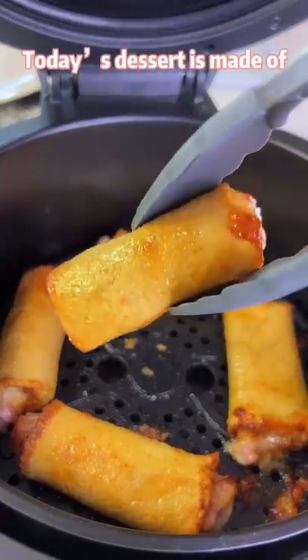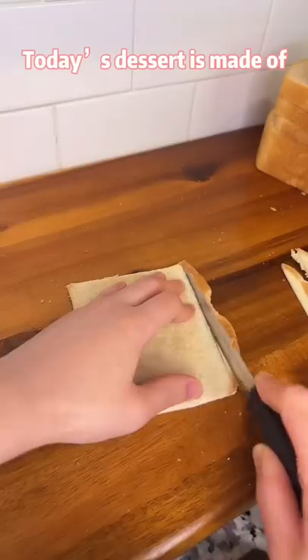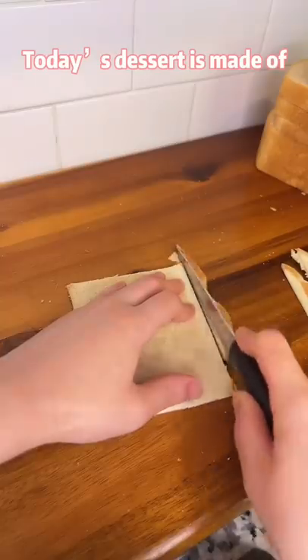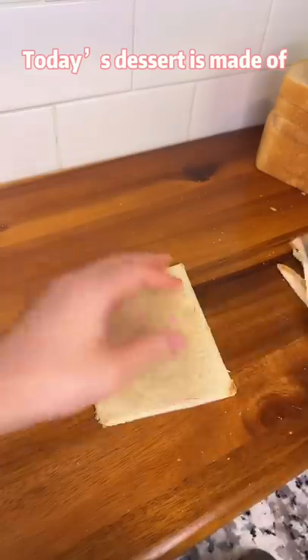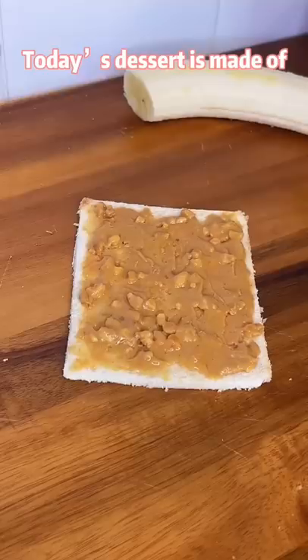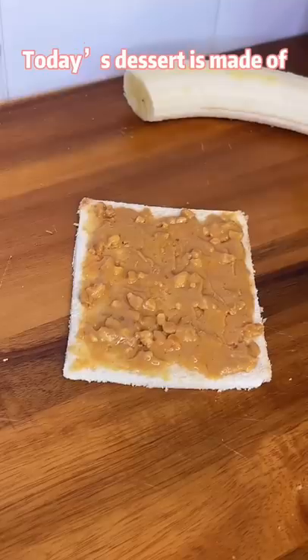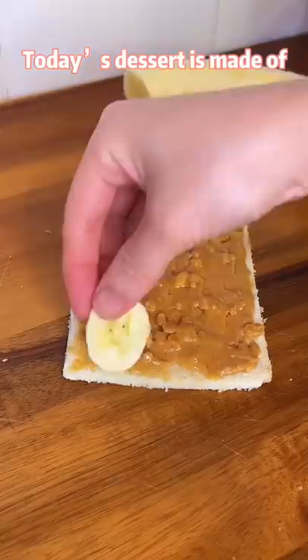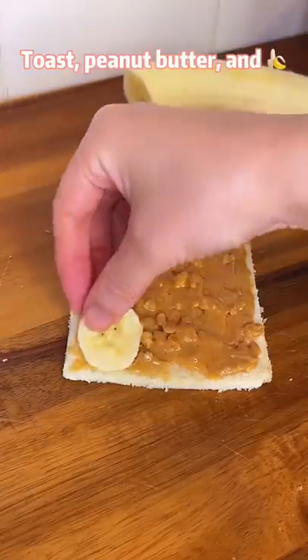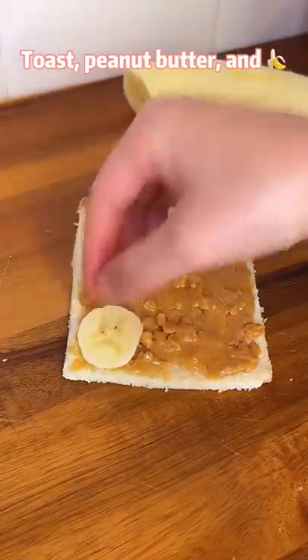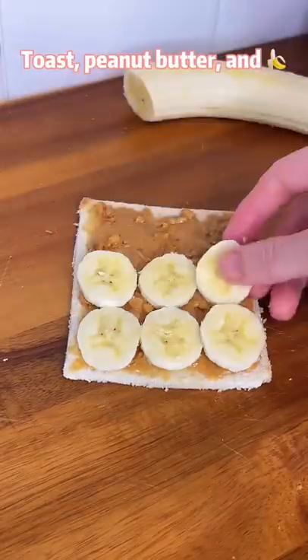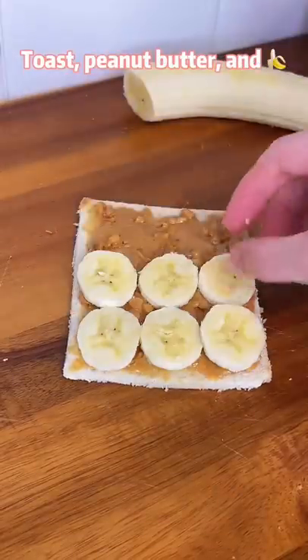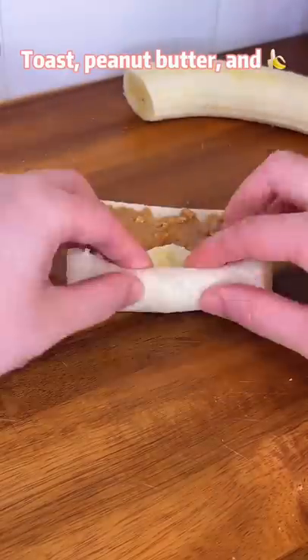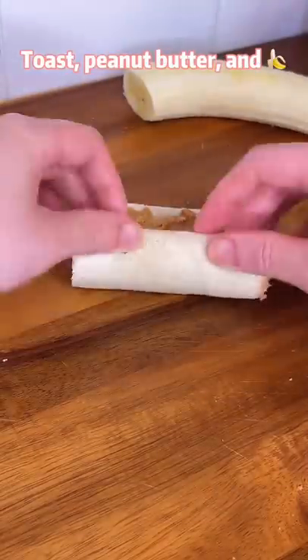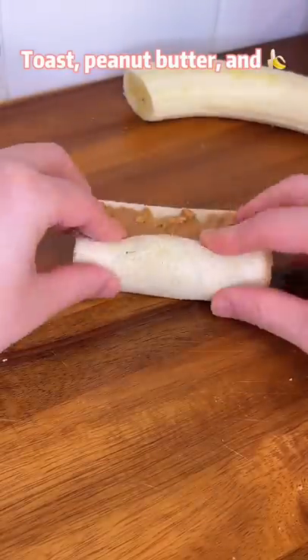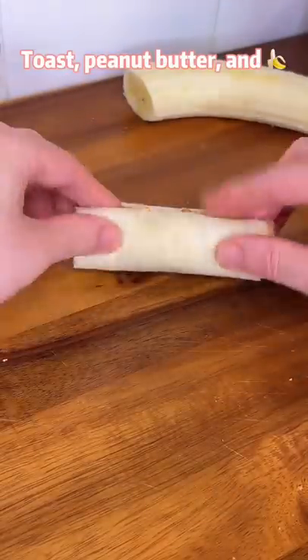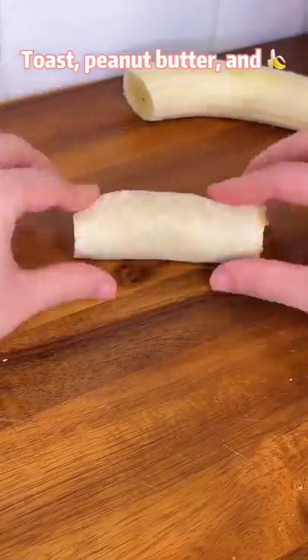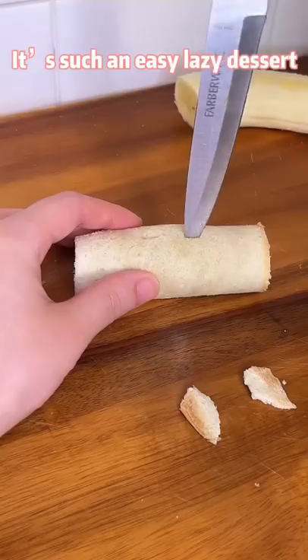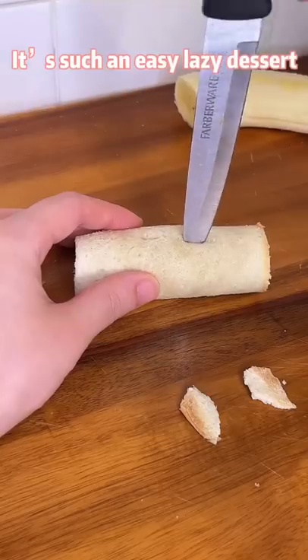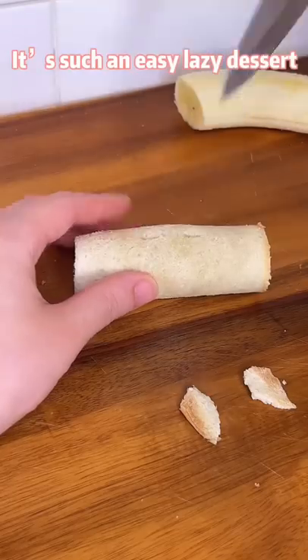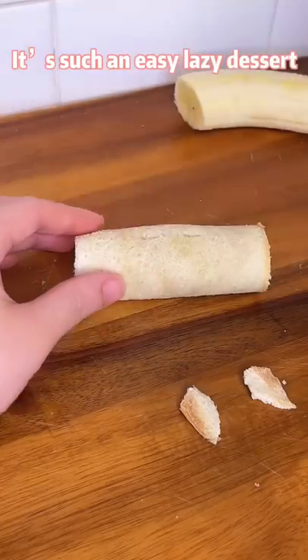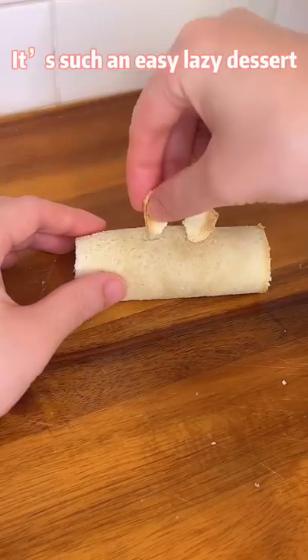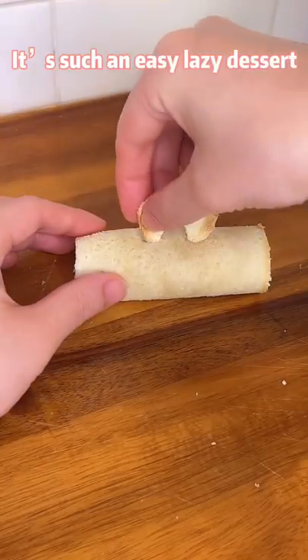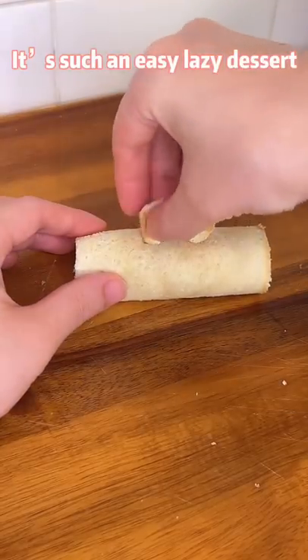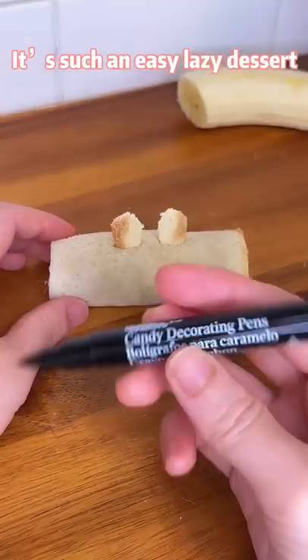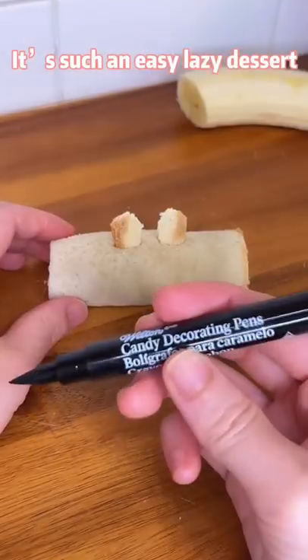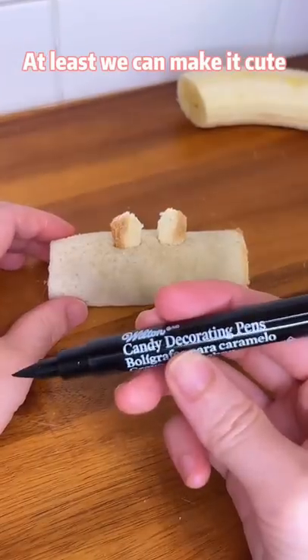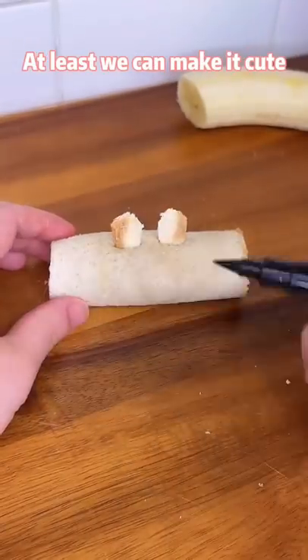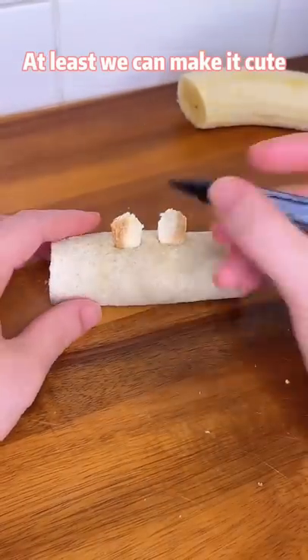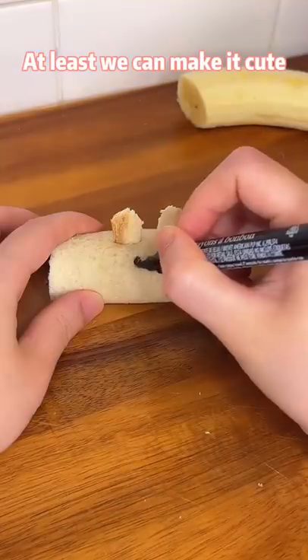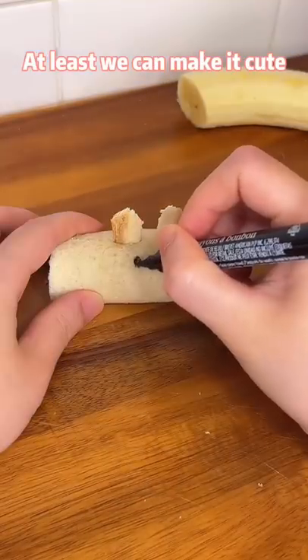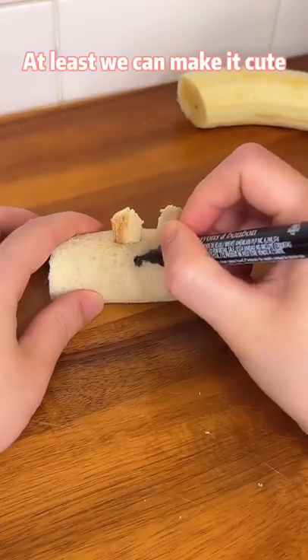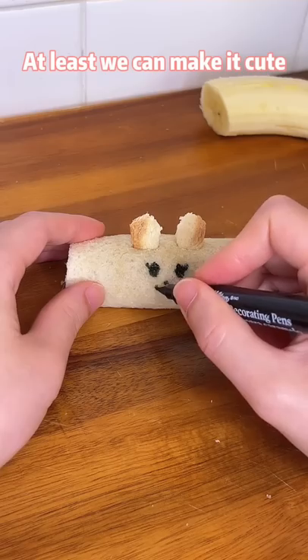Today's dessert is made of toast, peanut butter, and banana. It's such an easy lazy dessert. At least we can make it cute.